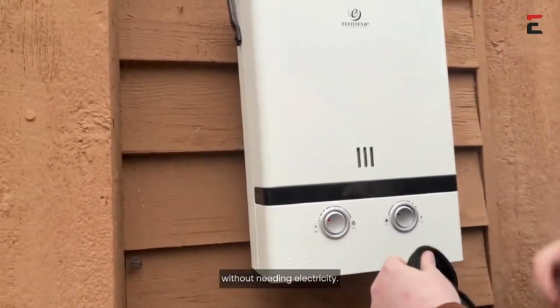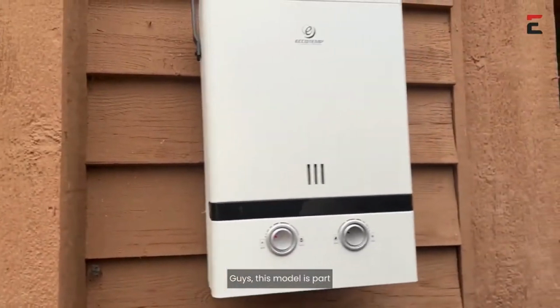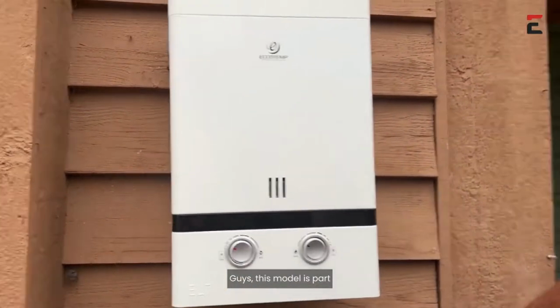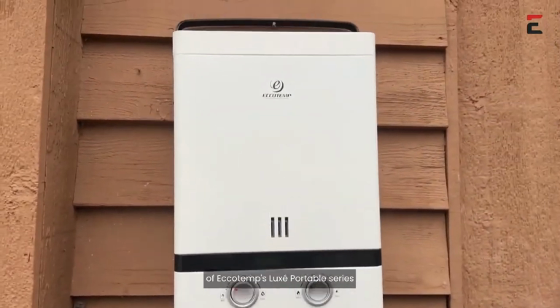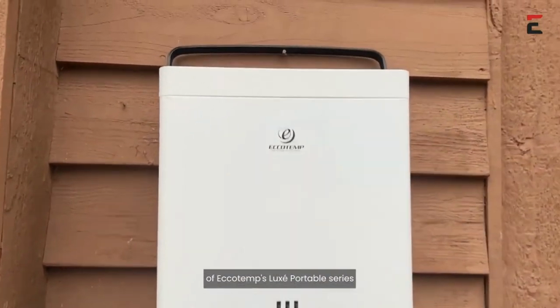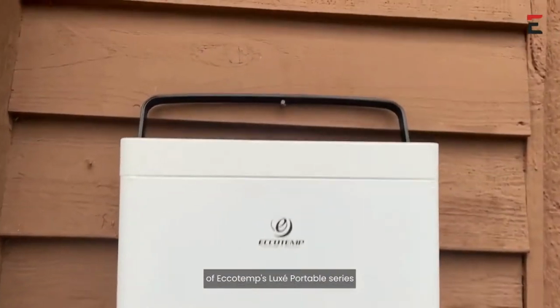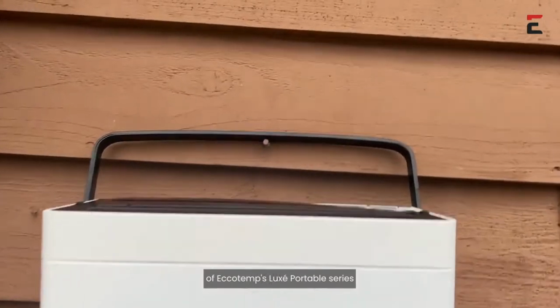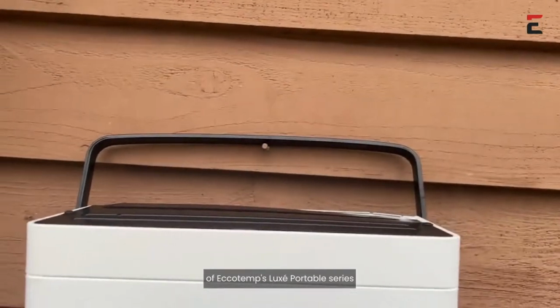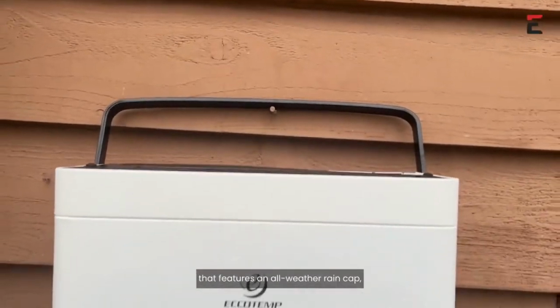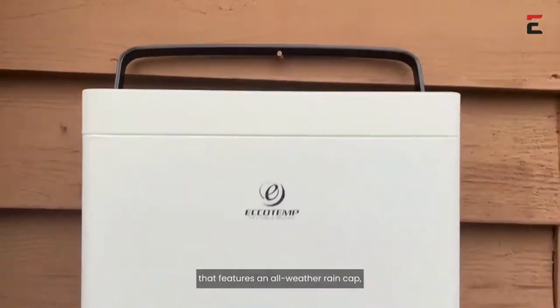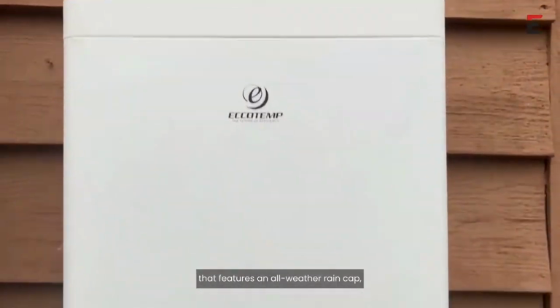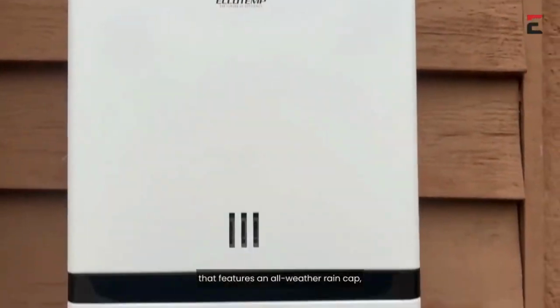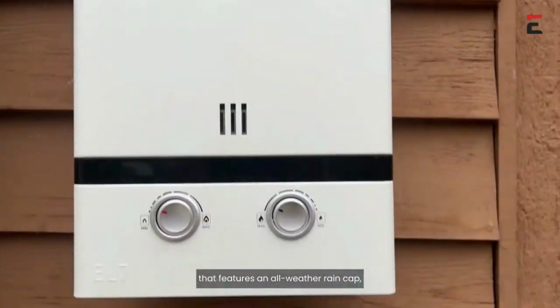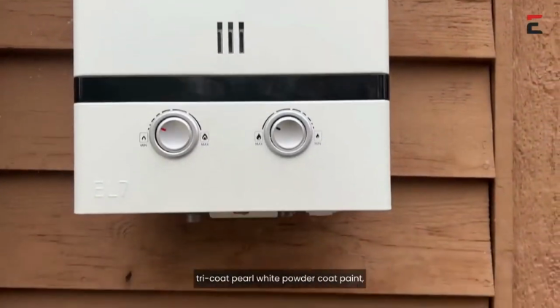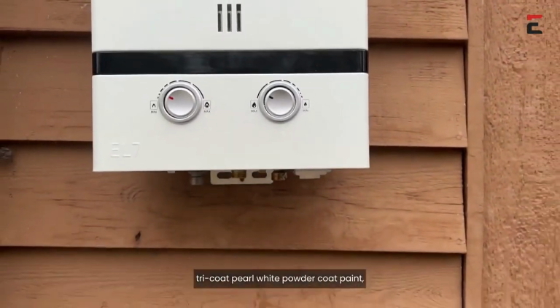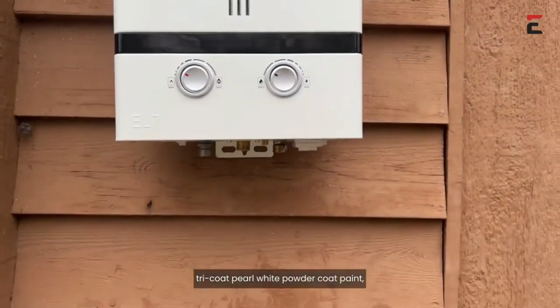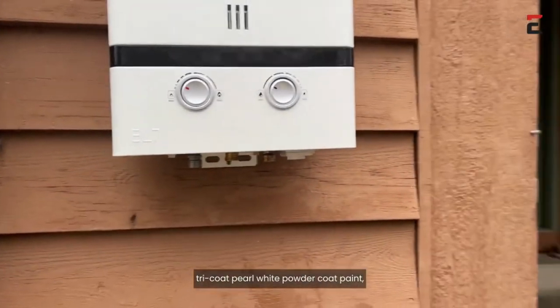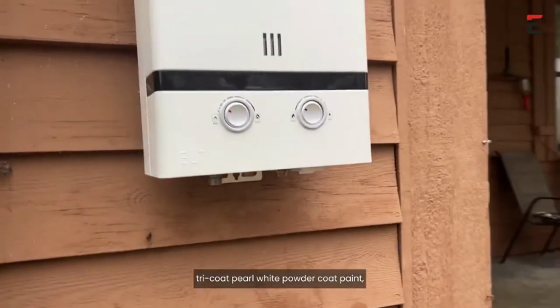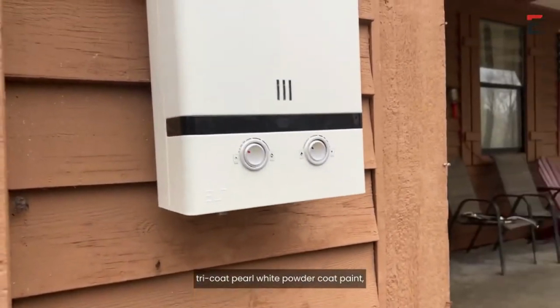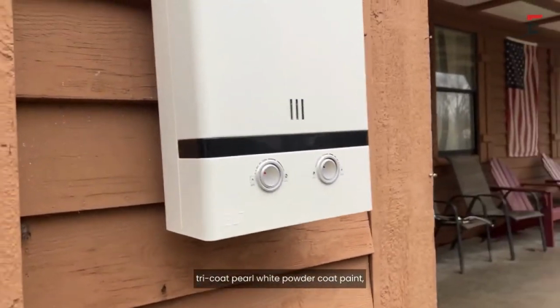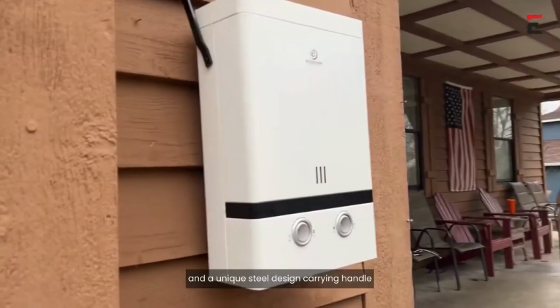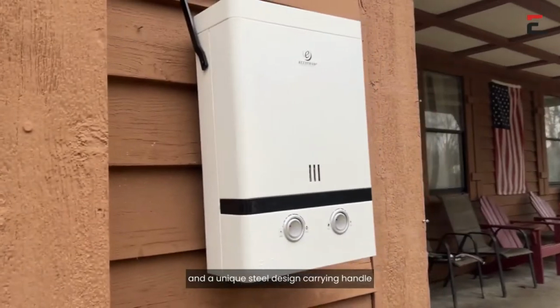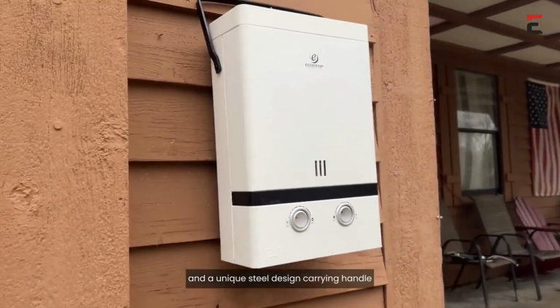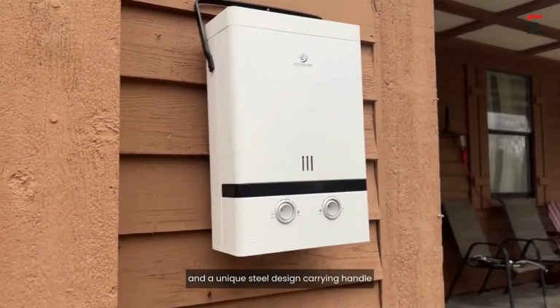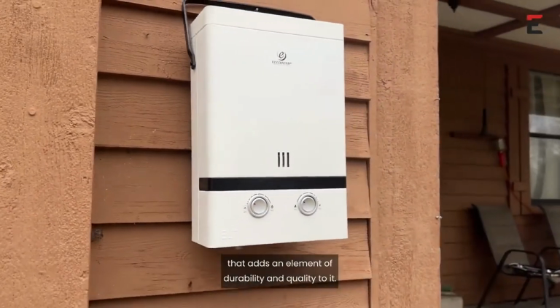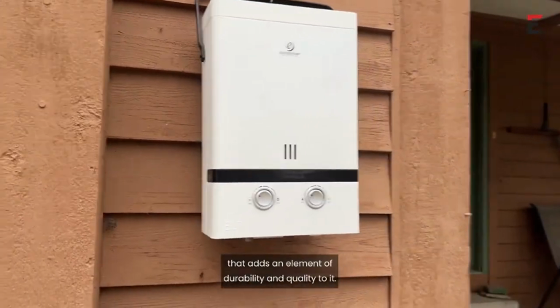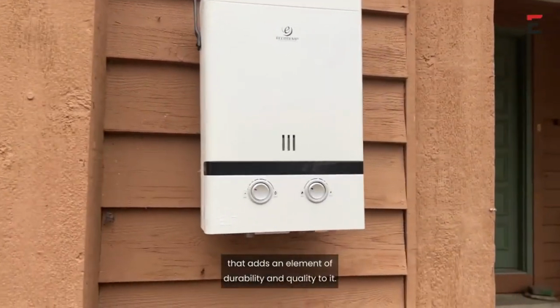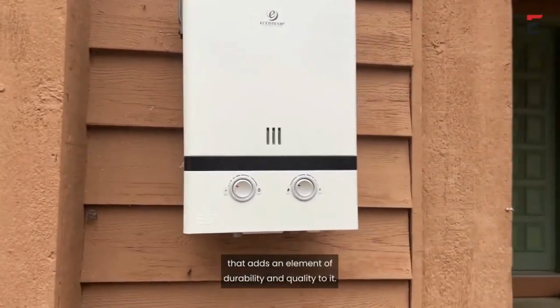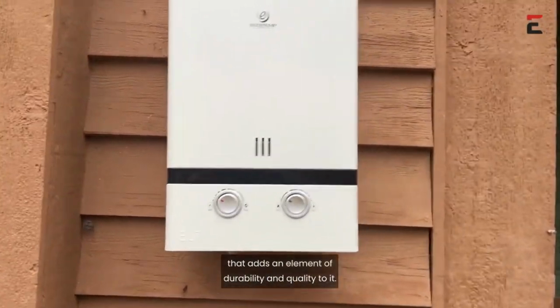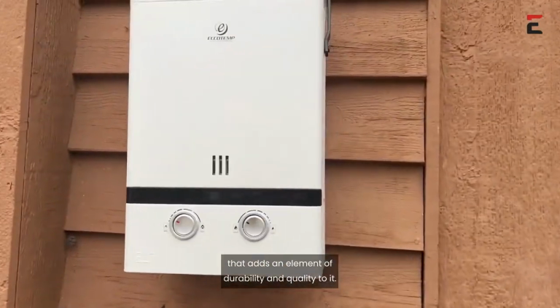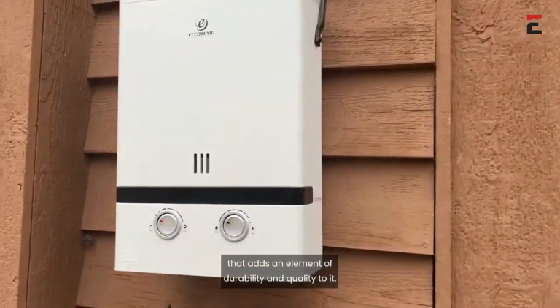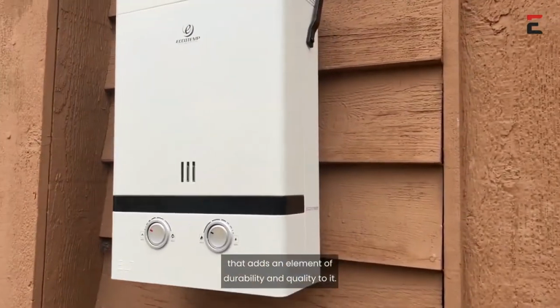Guys, this model is part of Ecotemp's Luxe Portable Series that features an all-weather rain cap, tricote pearl white powder coat paint, and a unique steel design carrying handle that adds an element of durability and quality to it.